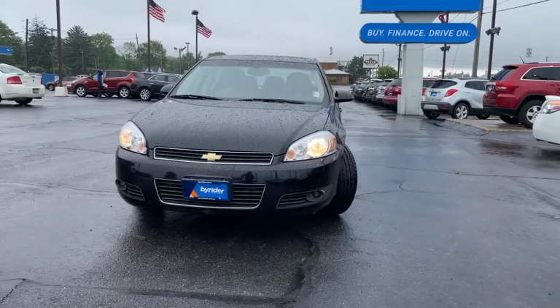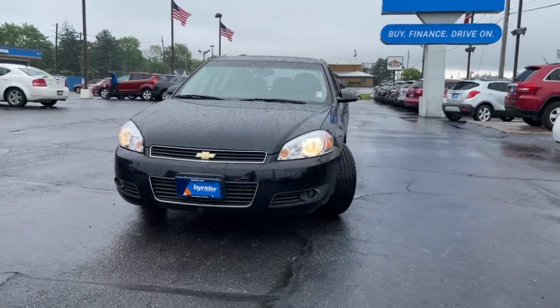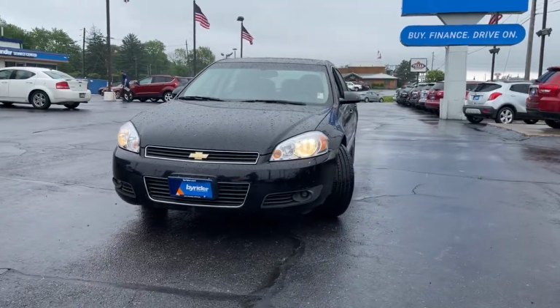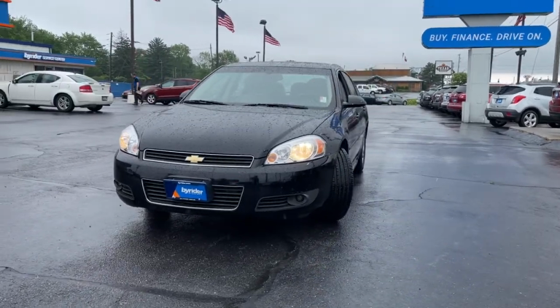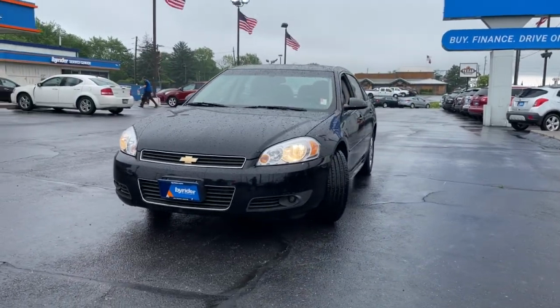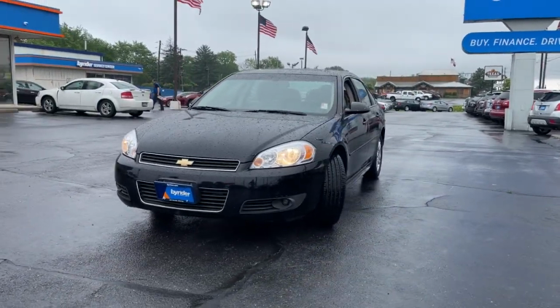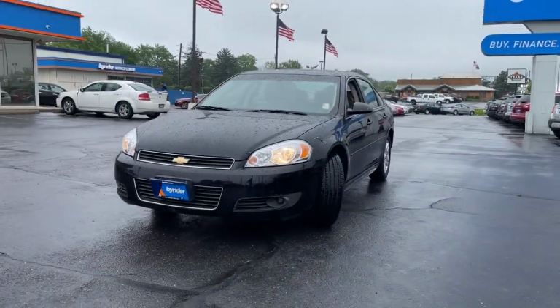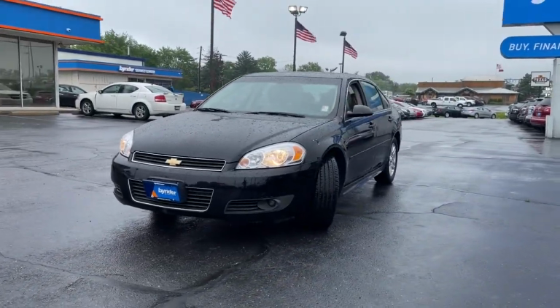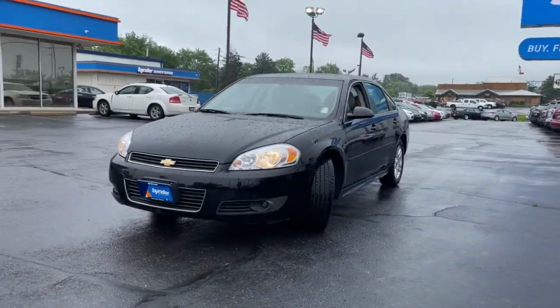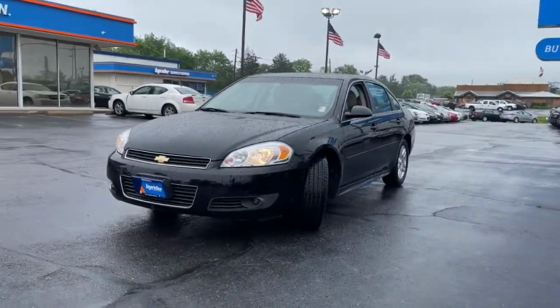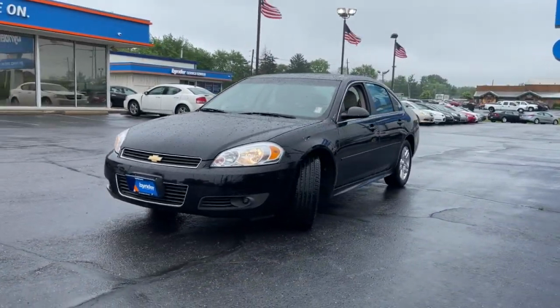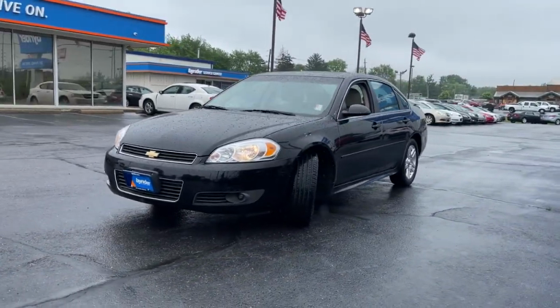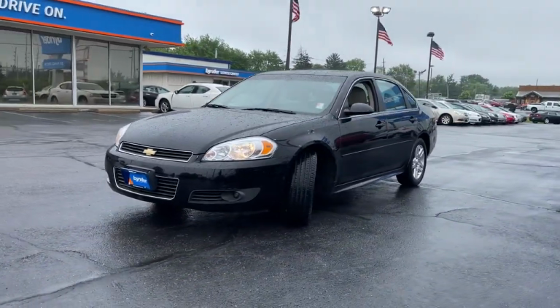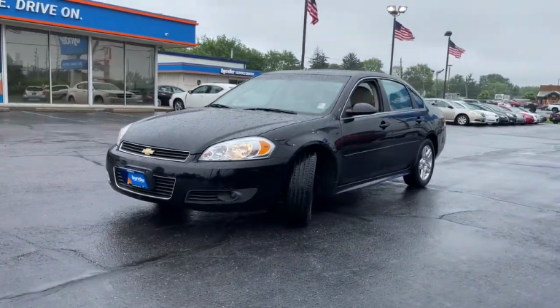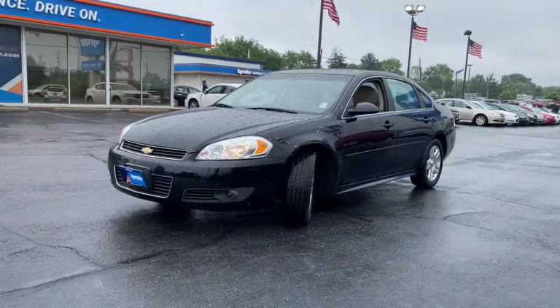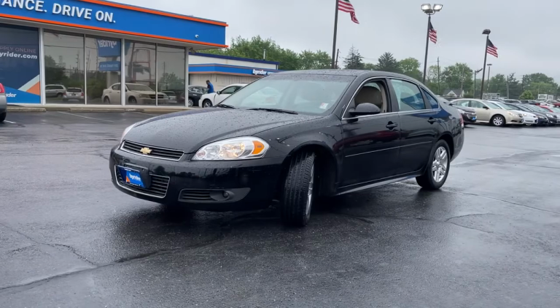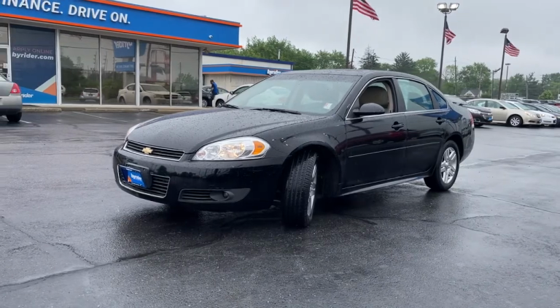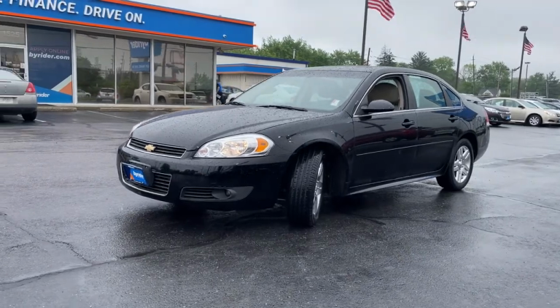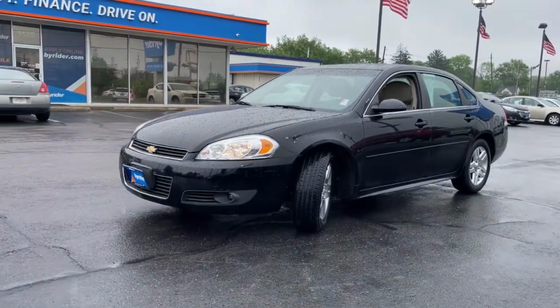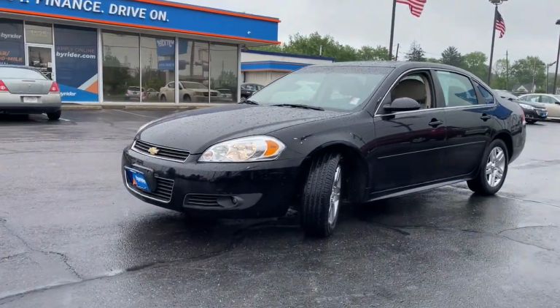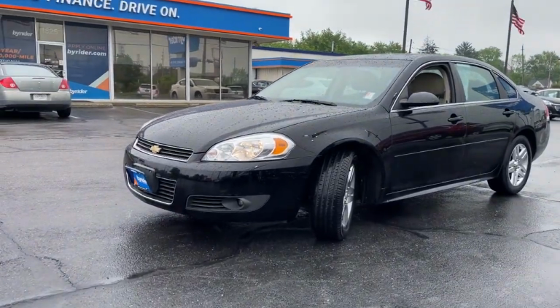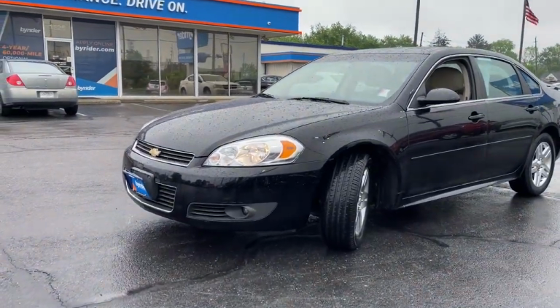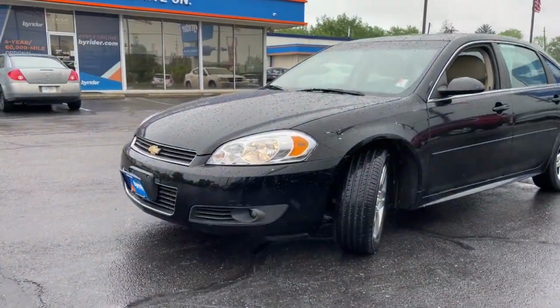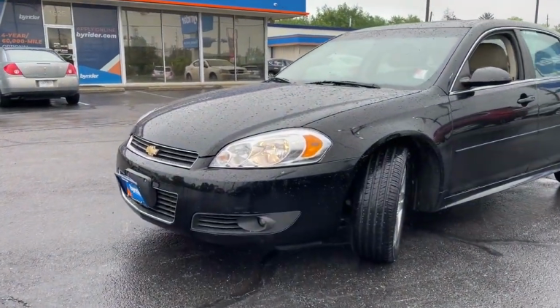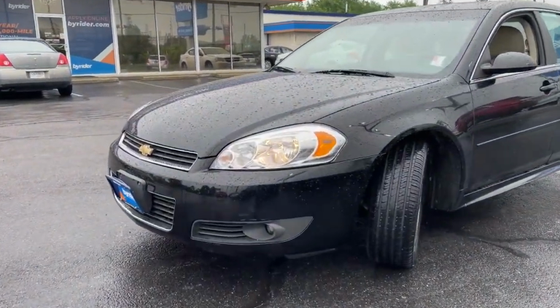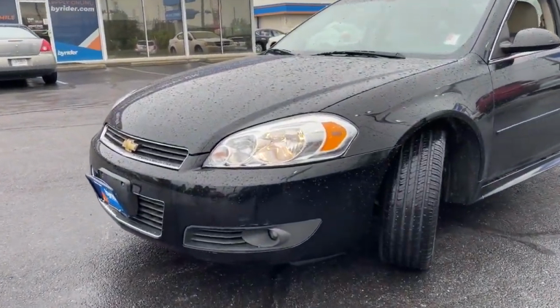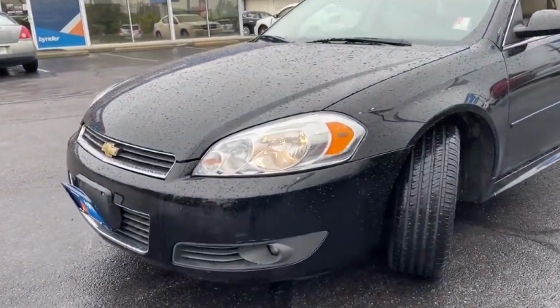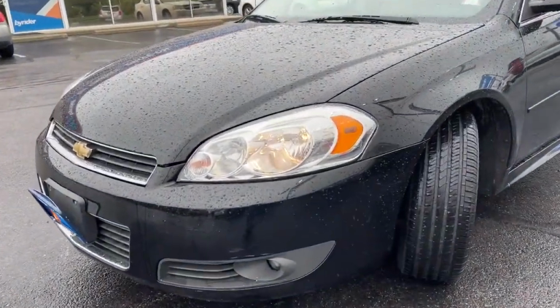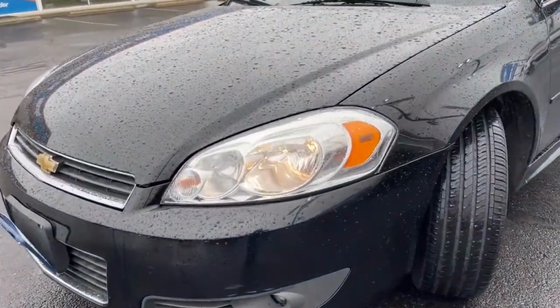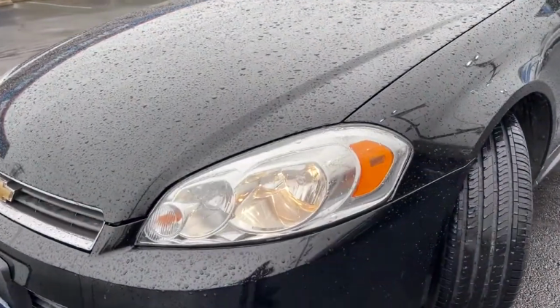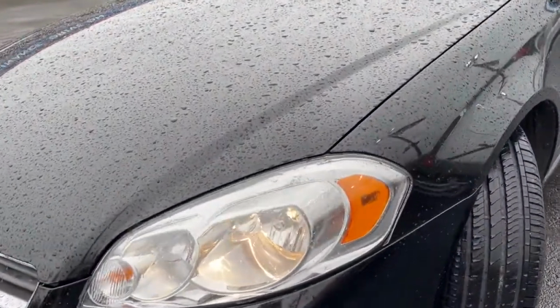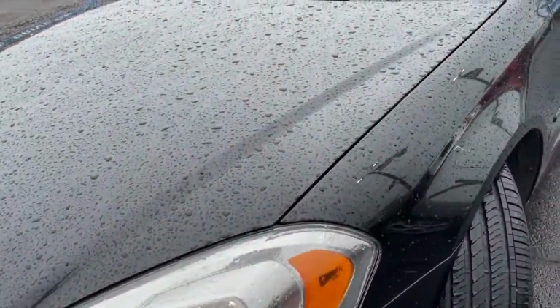The Impala delivers premium, family-friendly comfort, refined styling, athletic performance, advanced safety features, and the latest technology to keep you connected and entertained.